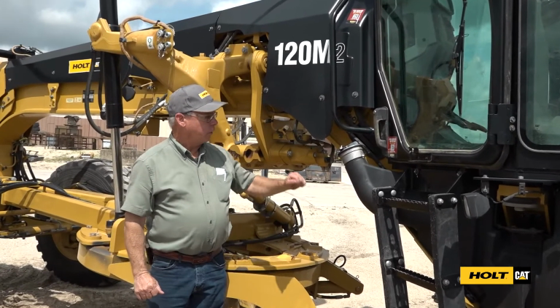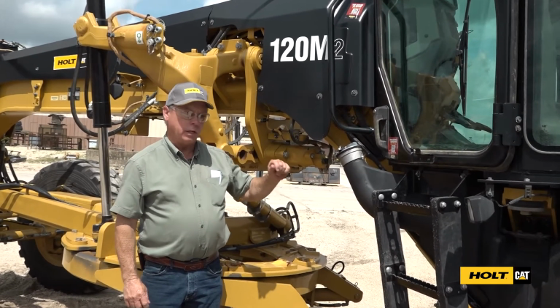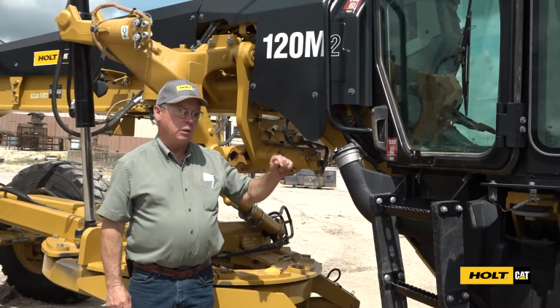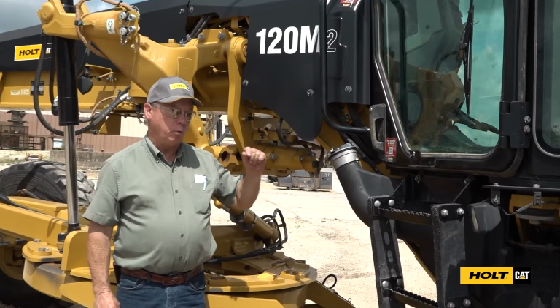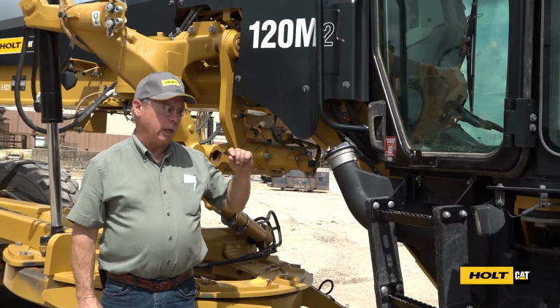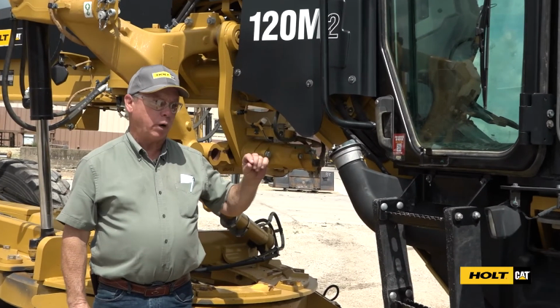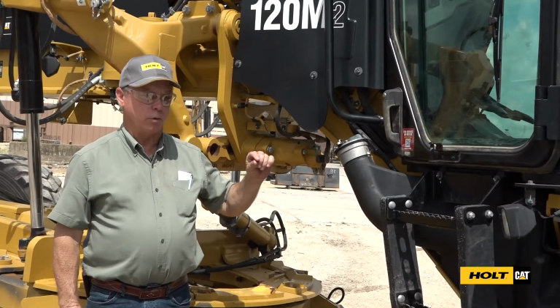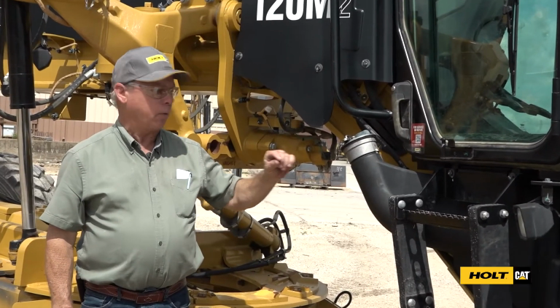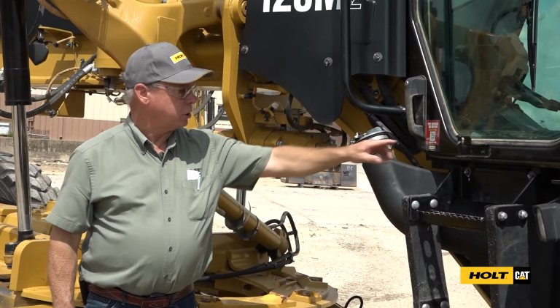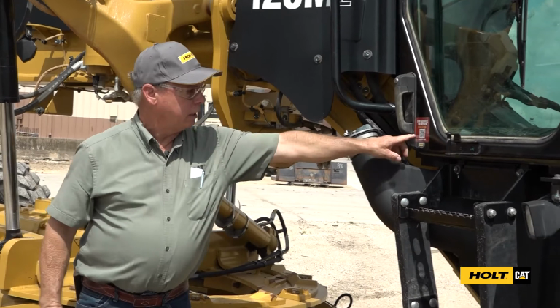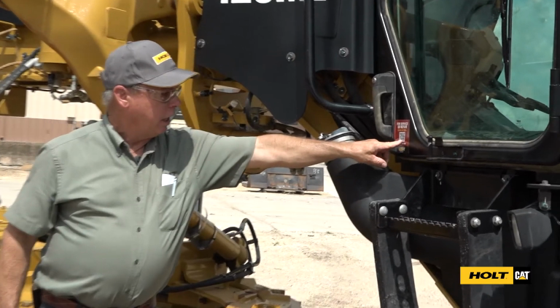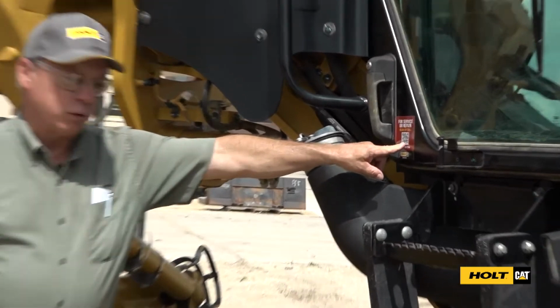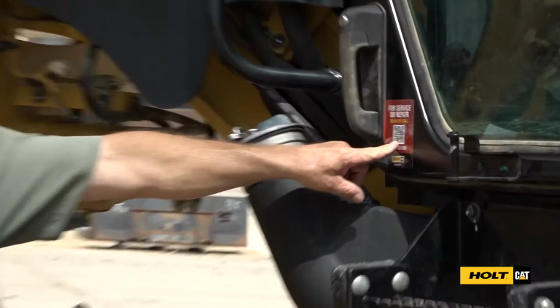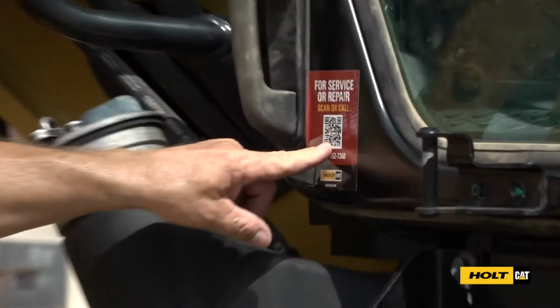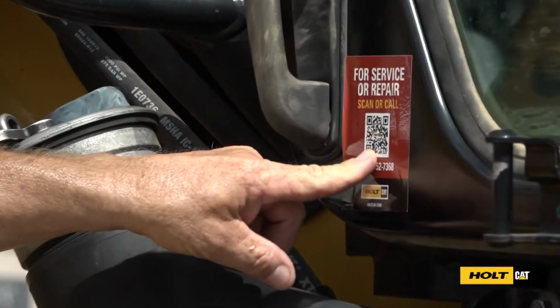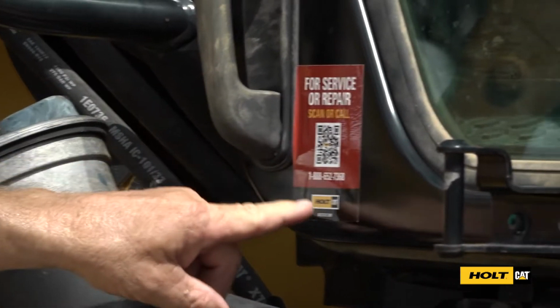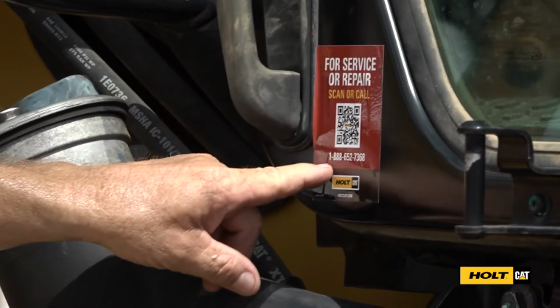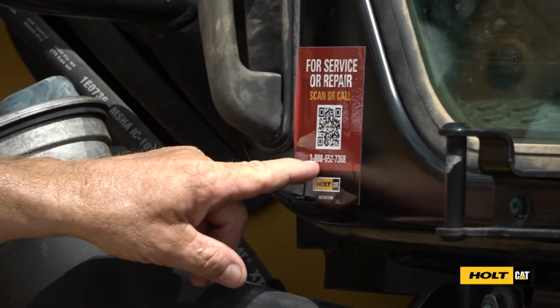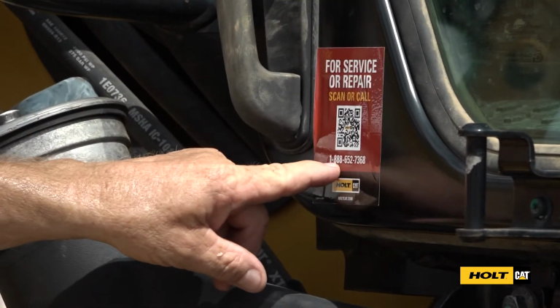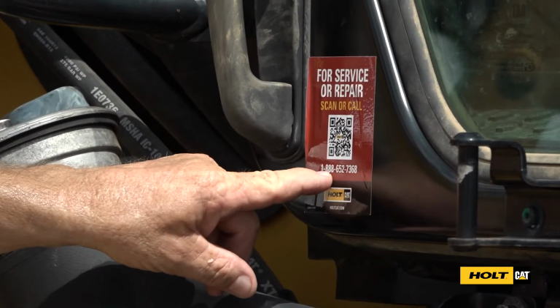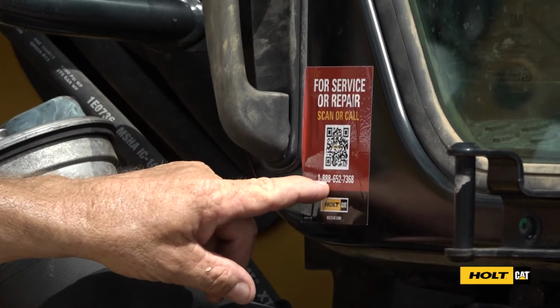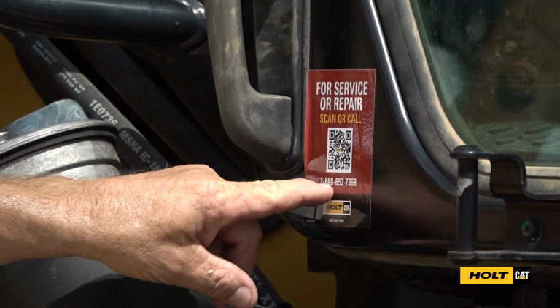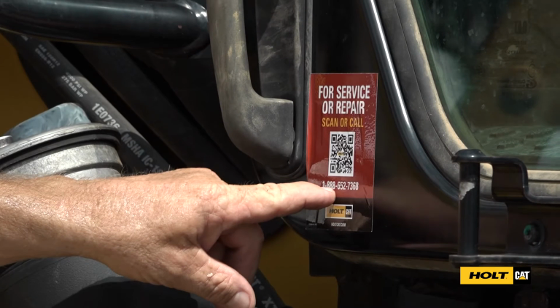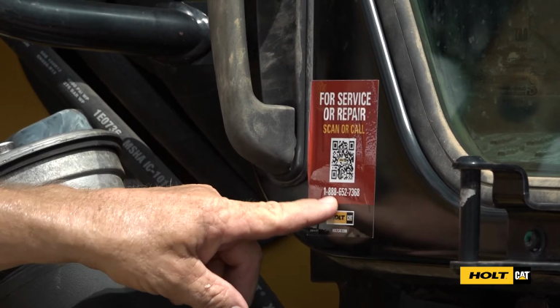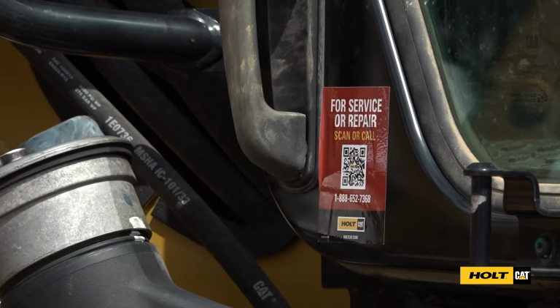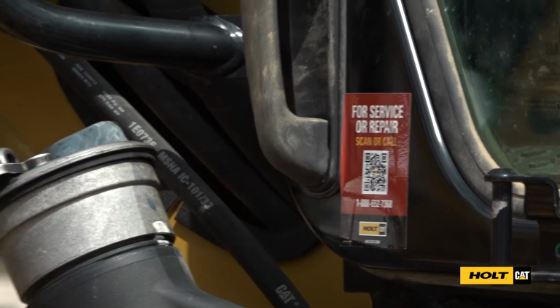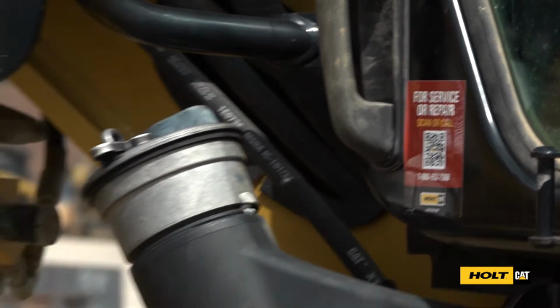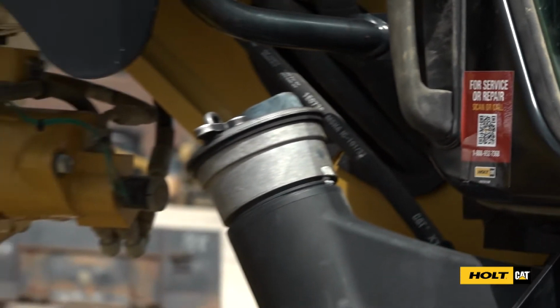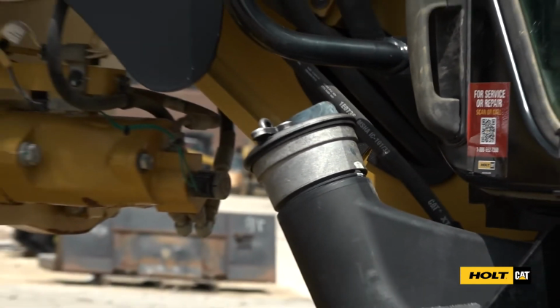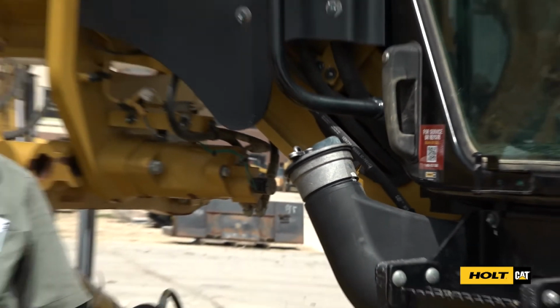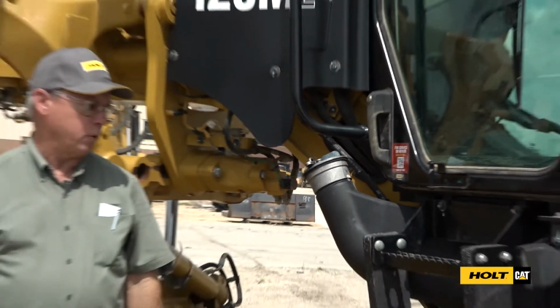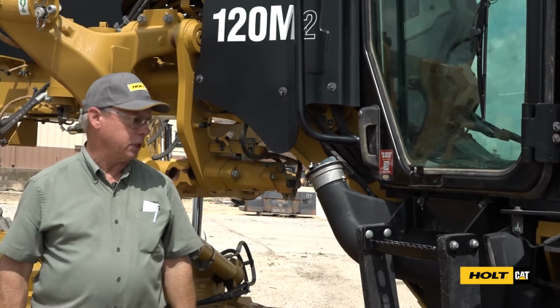First thing to know is if you run into any problems with your Cat rental machine, if you'll scan this QR code, or you can call the 1-888 number on the bottom, and somebody can help you out with the issues you're having with your machine.